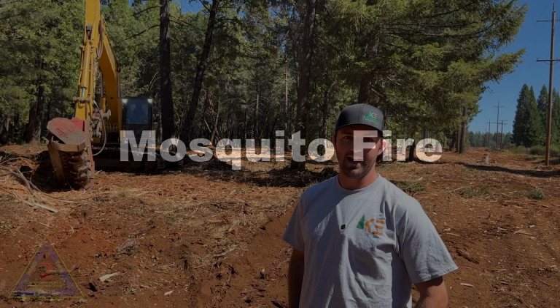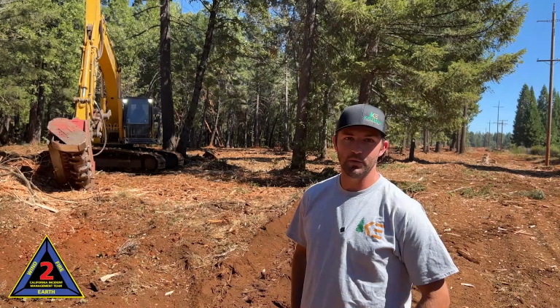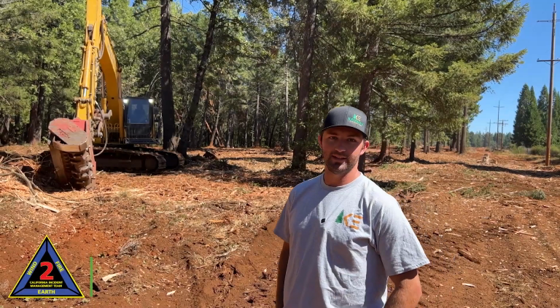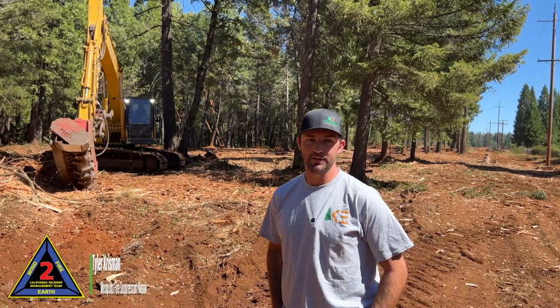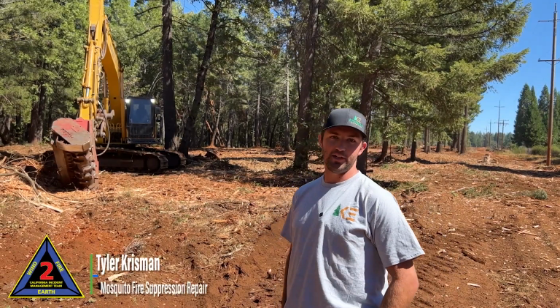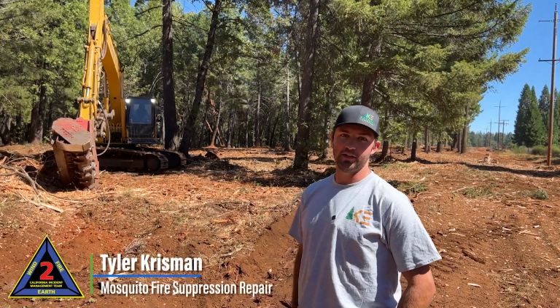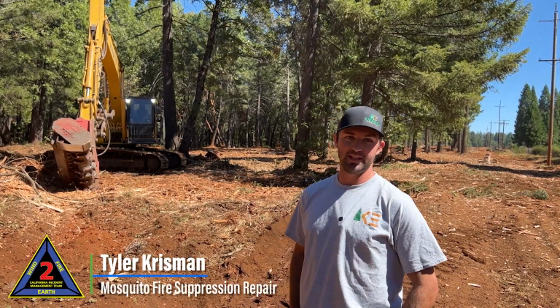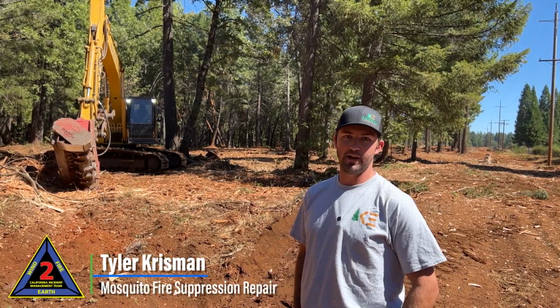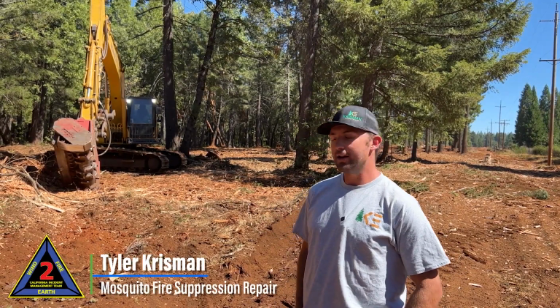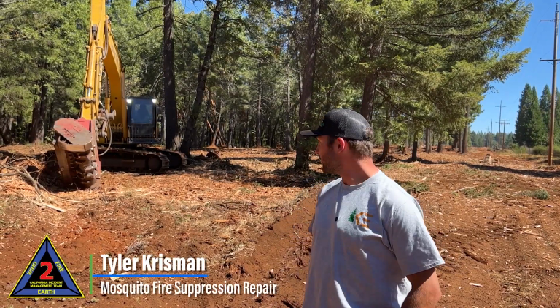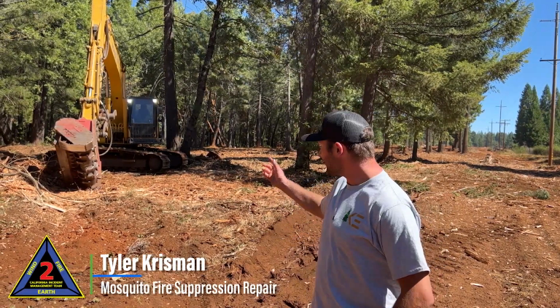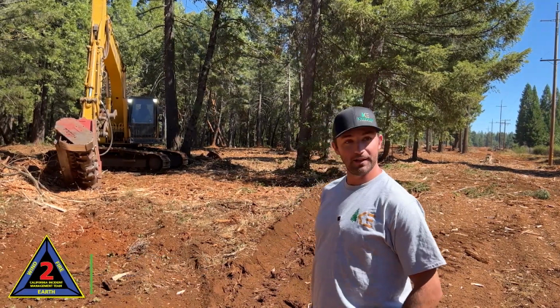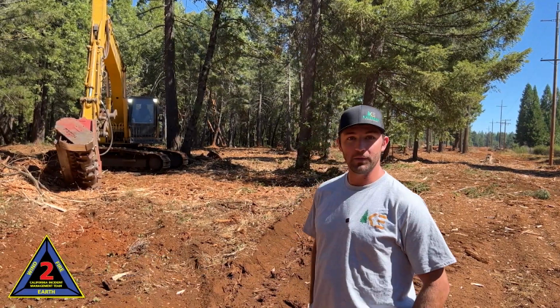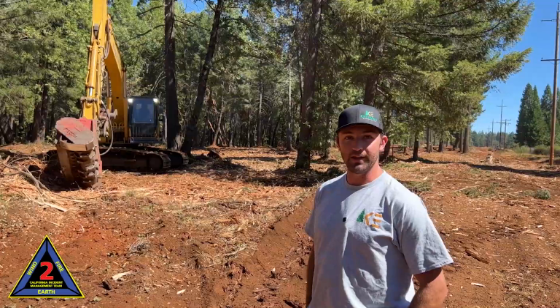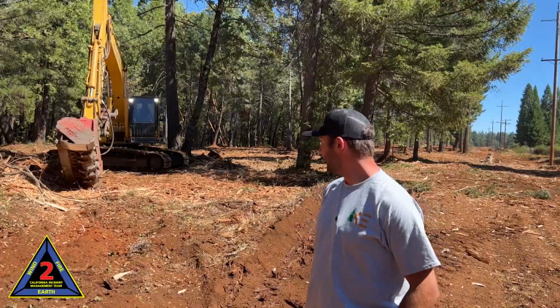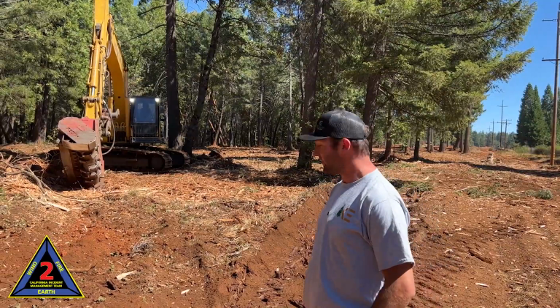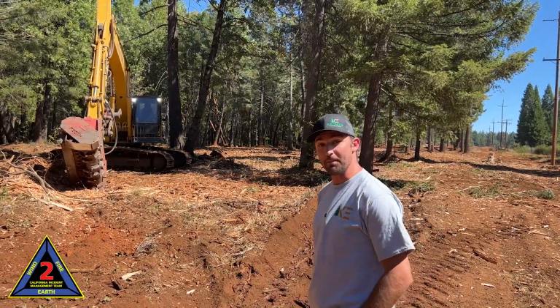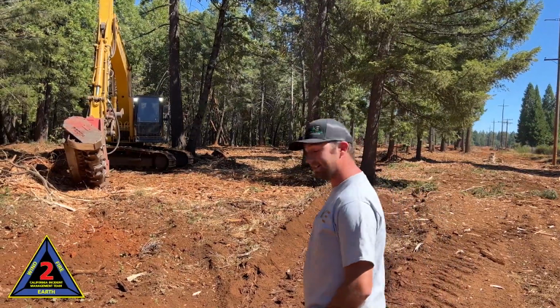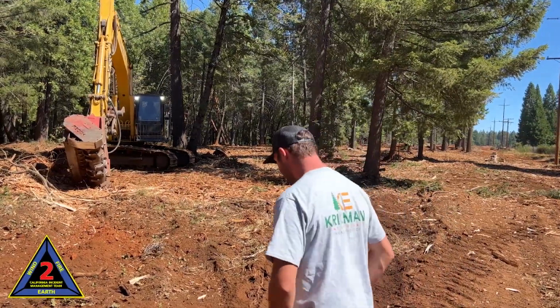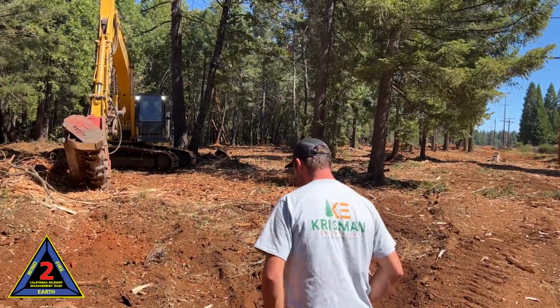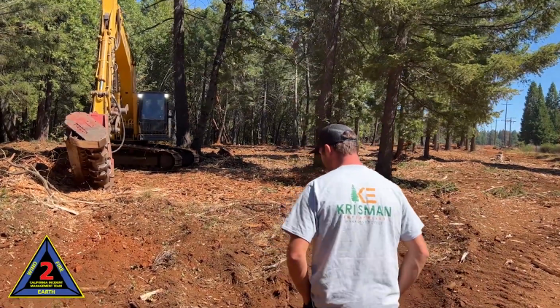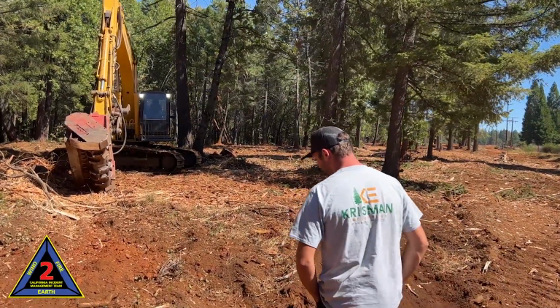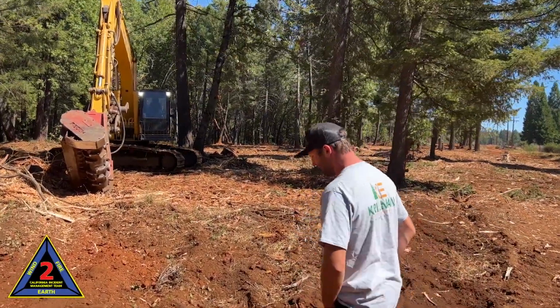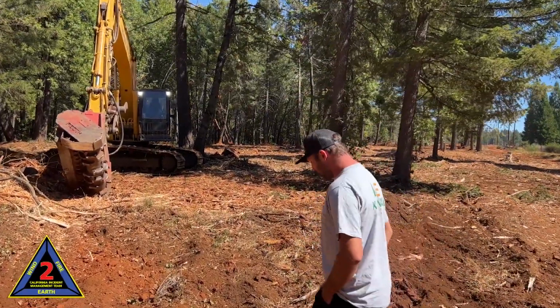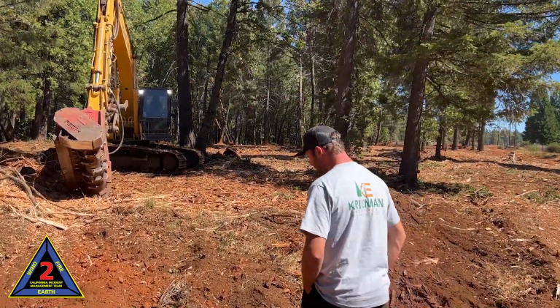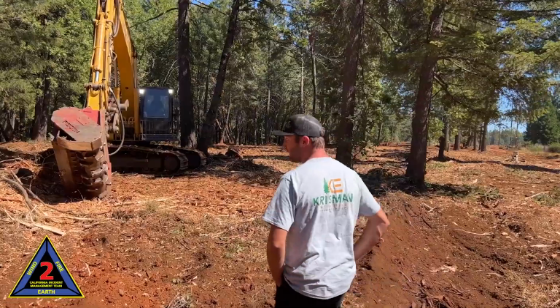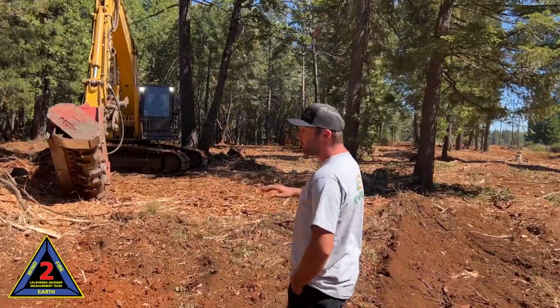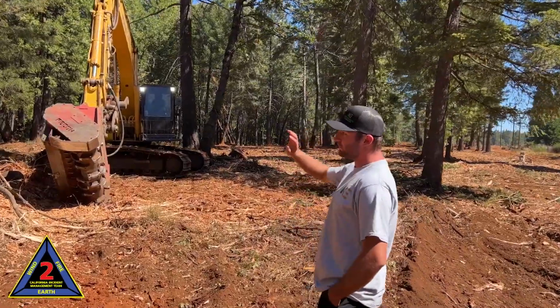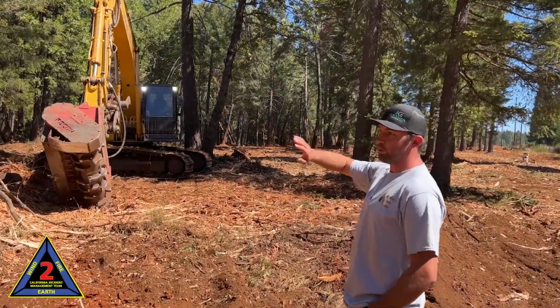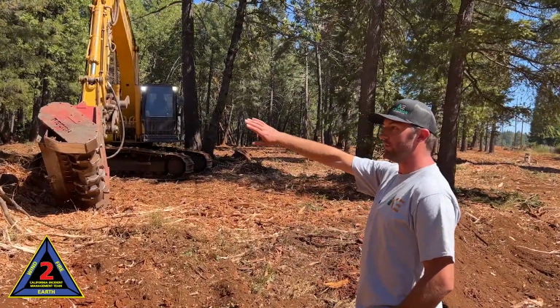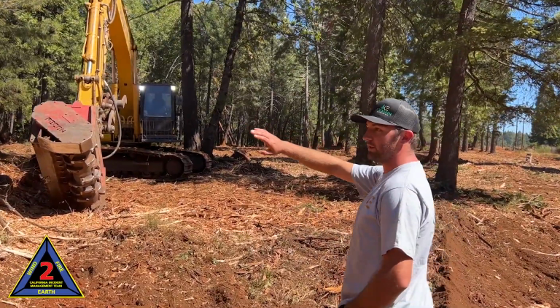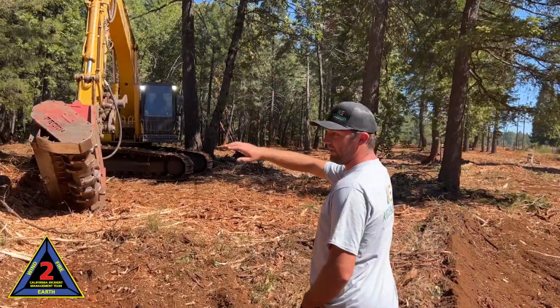Hi everyone, this is Tyler Crispin here working on the Mosquito Fire. I want to show you a little bit about what we're doing here. This is called a masticator and what we're doing is suppression repair — all the dozers have pushed all this material in.